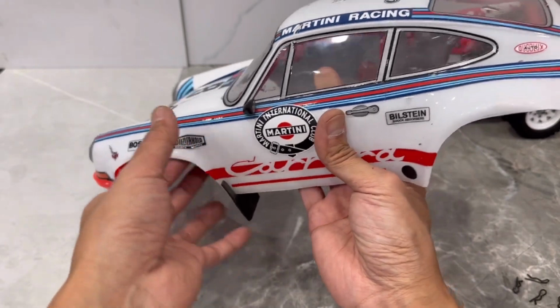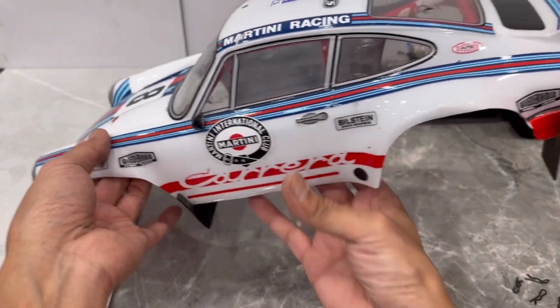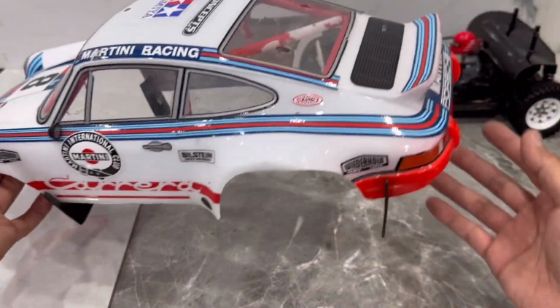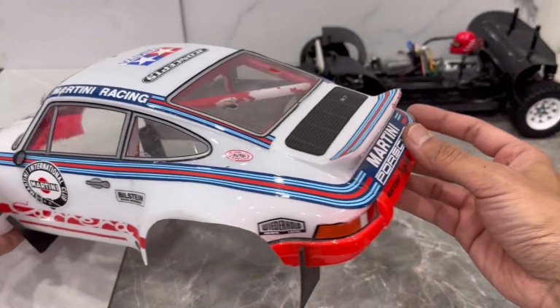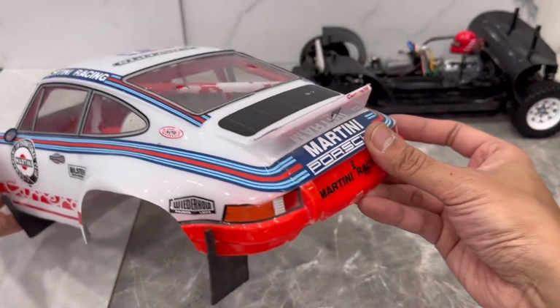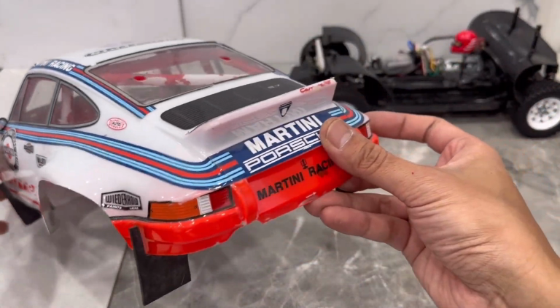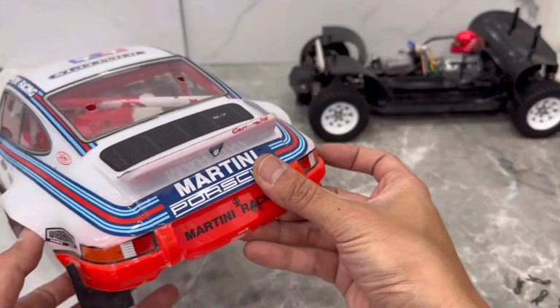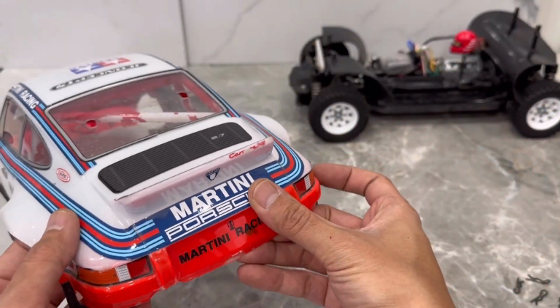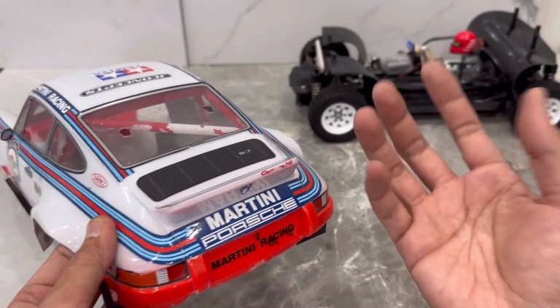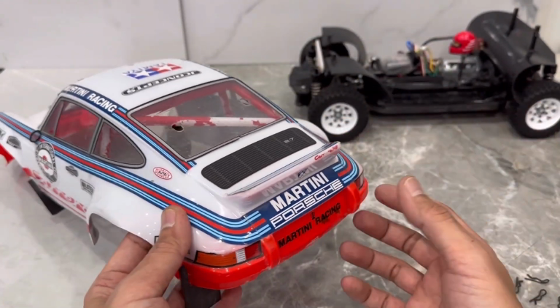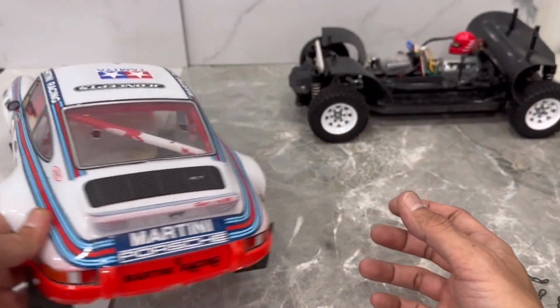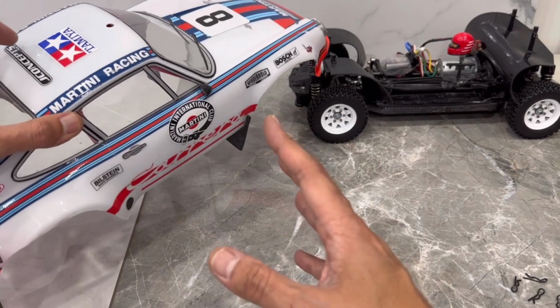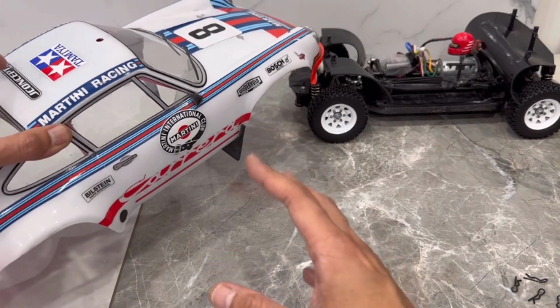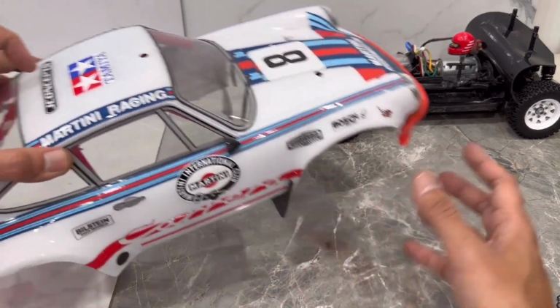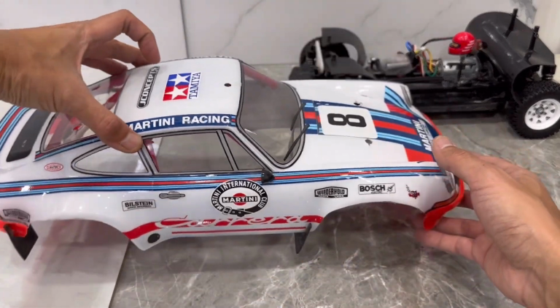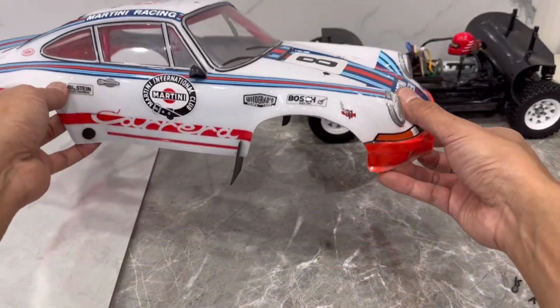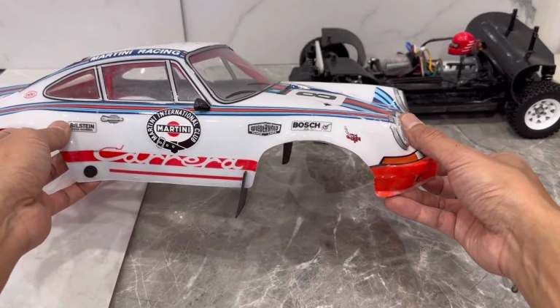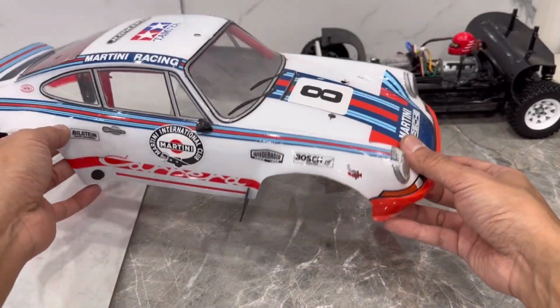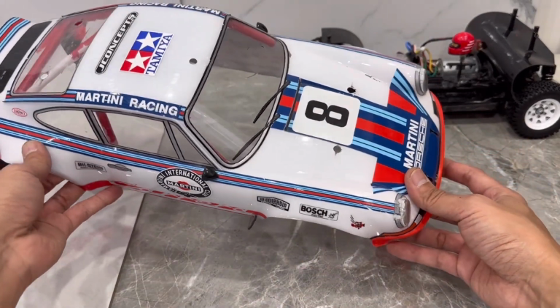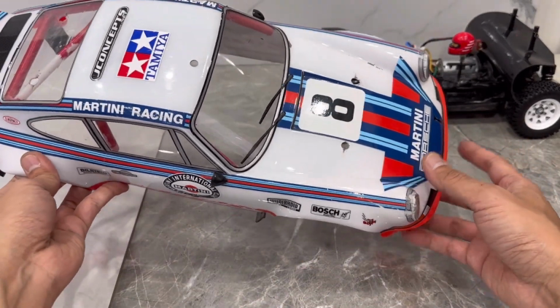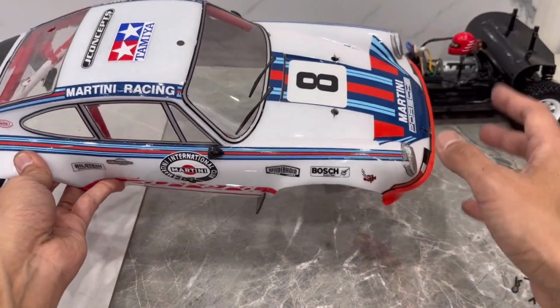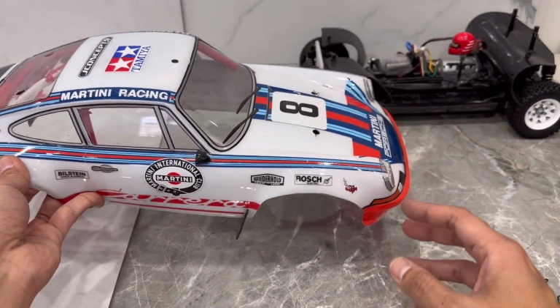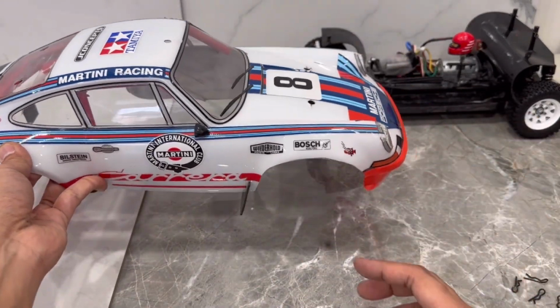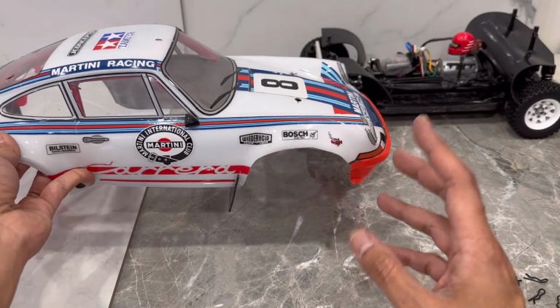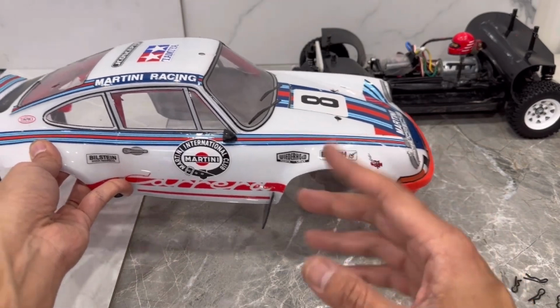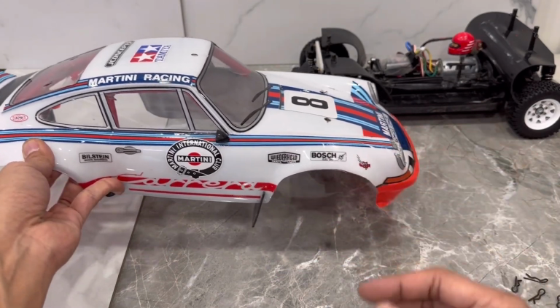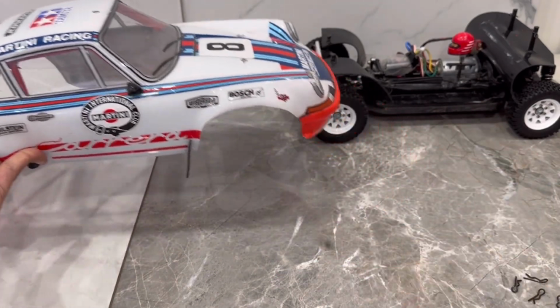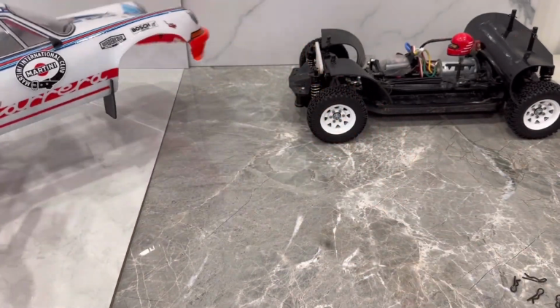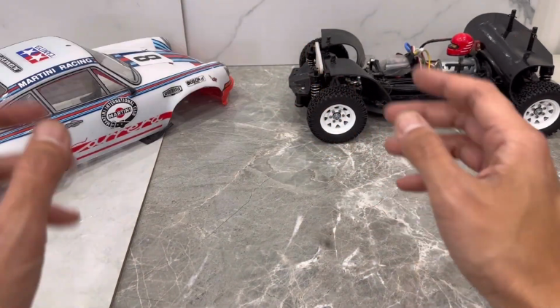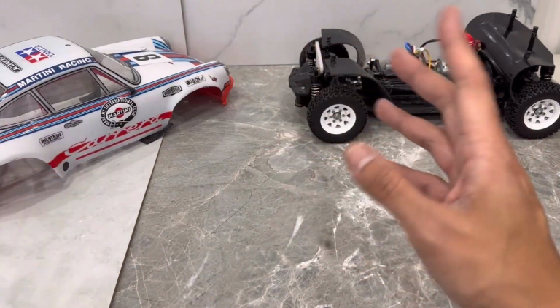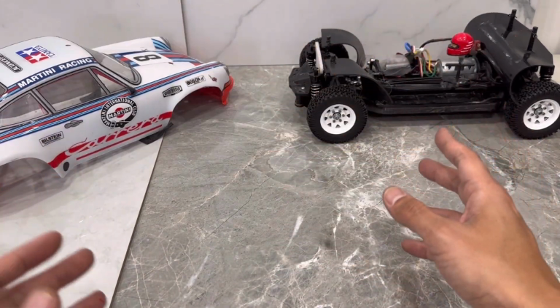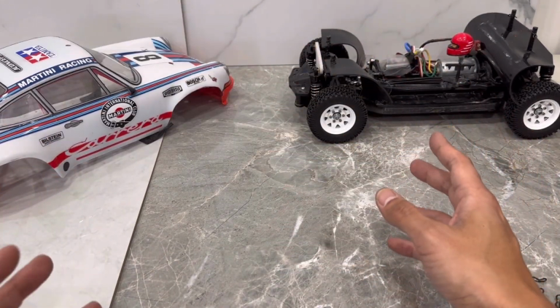The body definitely has seen better days. In terms of life left, it's got lots because there are no cracks or anything like that — only scratches and some paint flaked off at the bottom. Otherwise, the body is in very good, sturdy condition. It's a runner, that's for sure. I also like displaying some of my cars with a bit of real dirt and scuffs anyway, so in case you're into that. If not, a new body can be found easily.